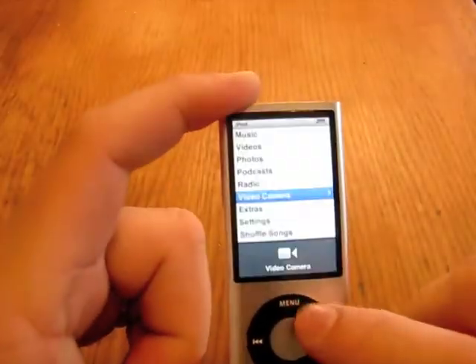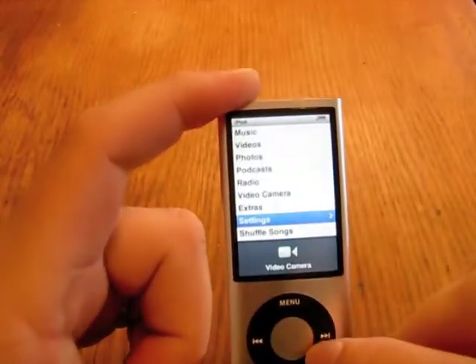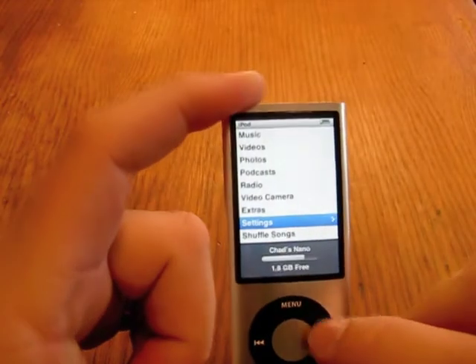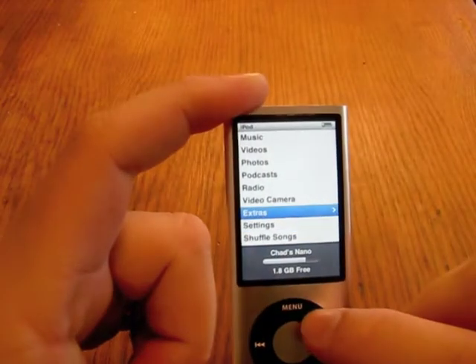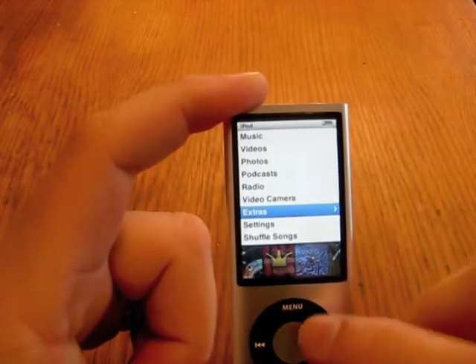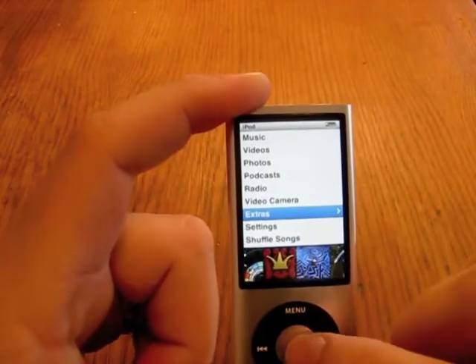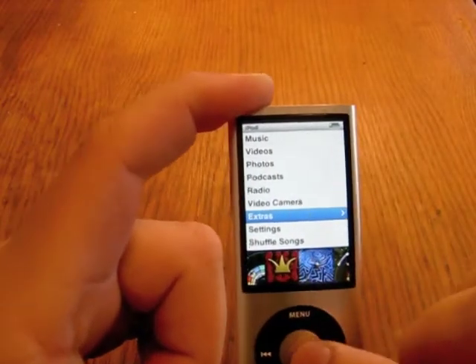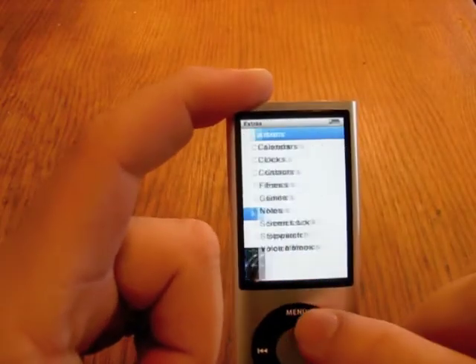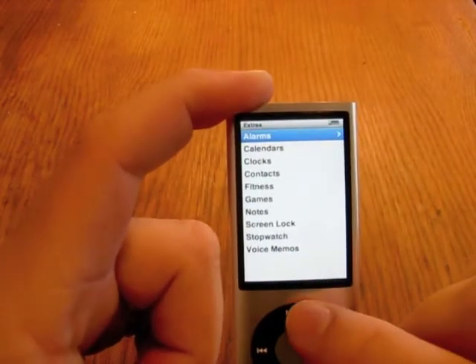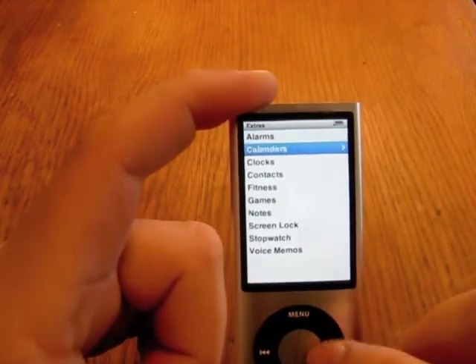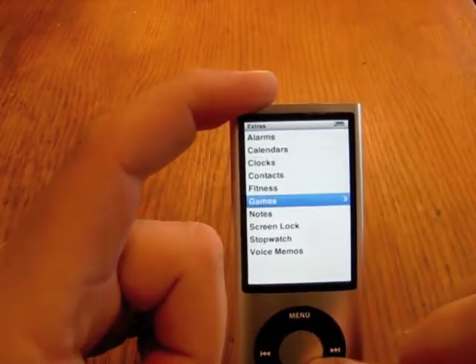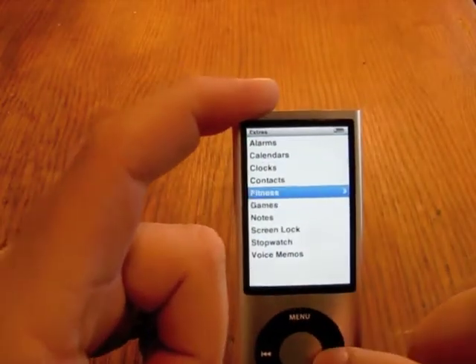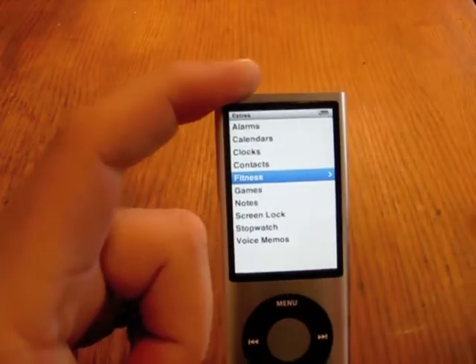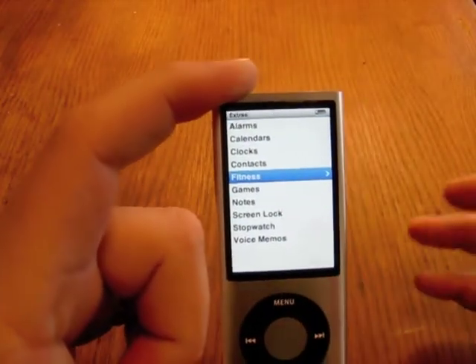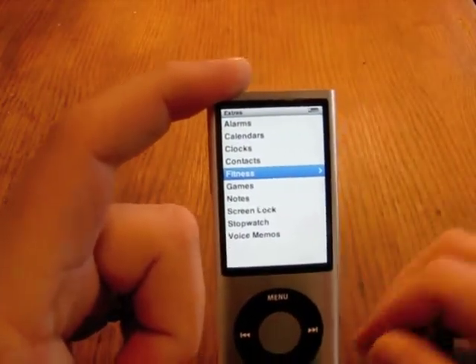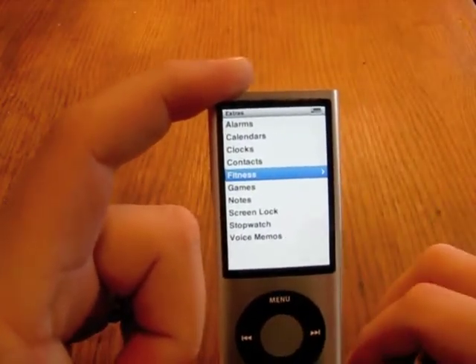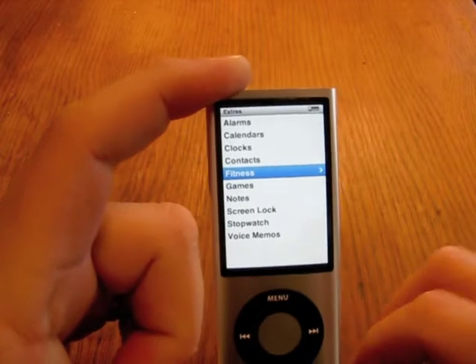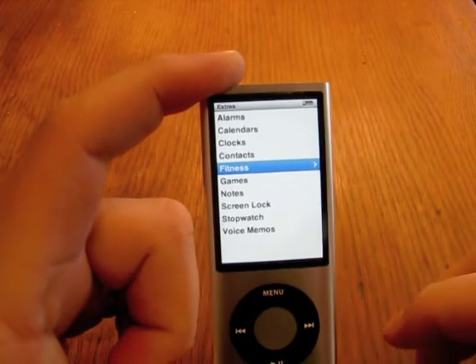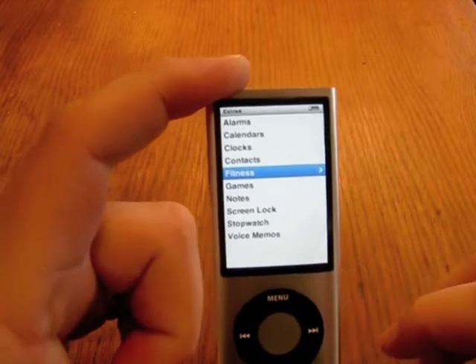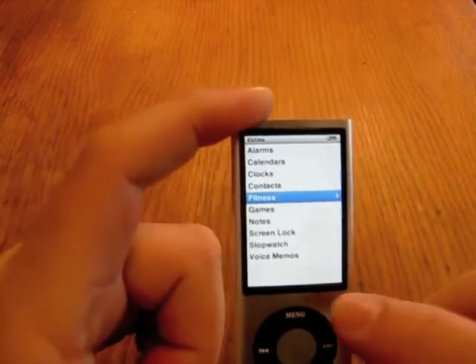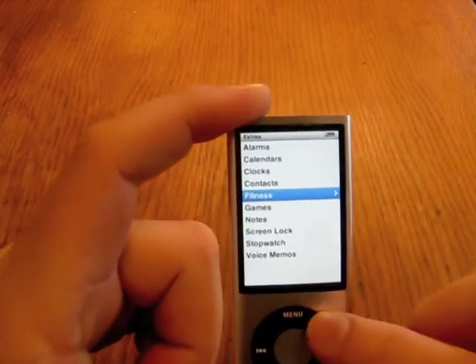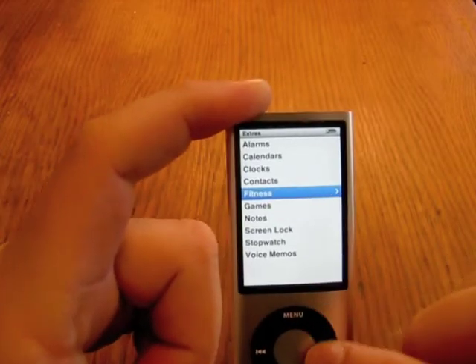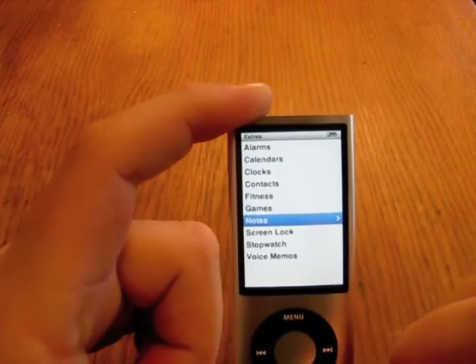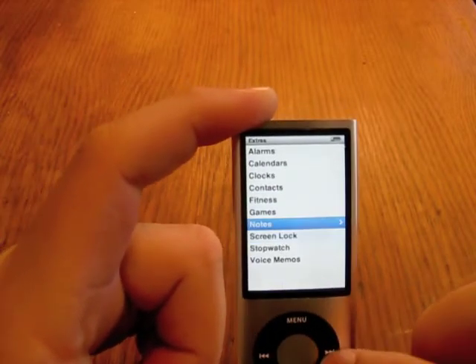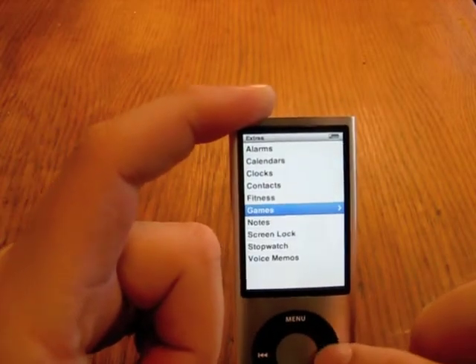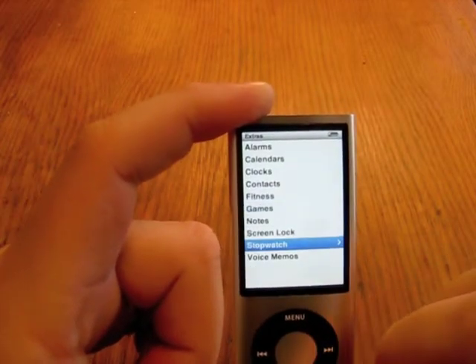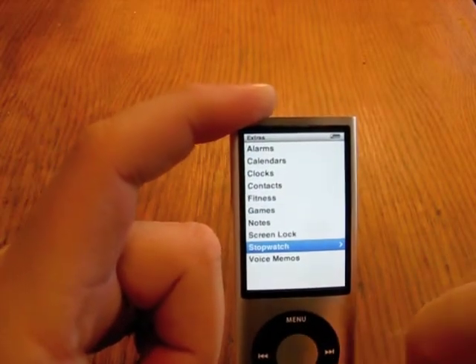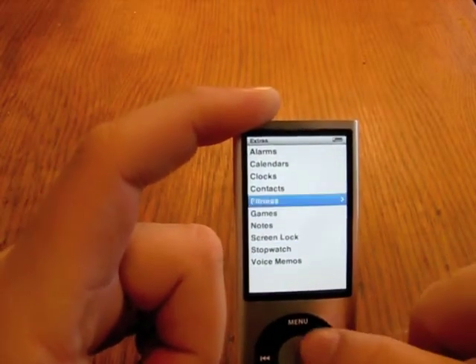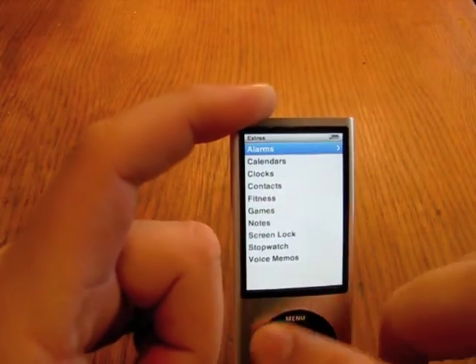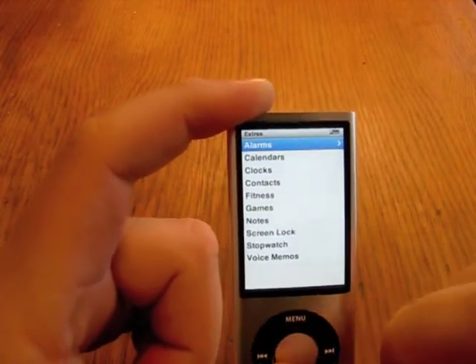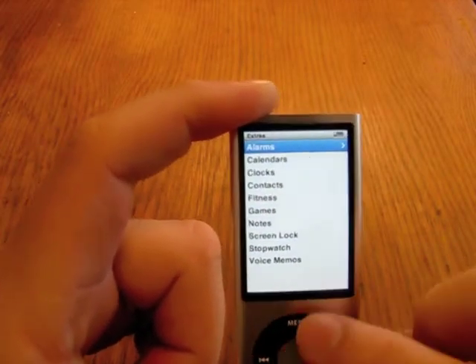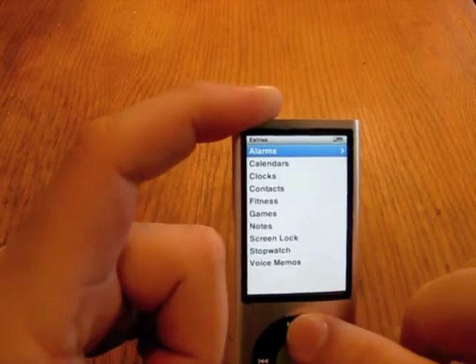We also have extras and settings and that sort of thing. In the extras, you have fitness for if you have the Nike attachment. You have notes and a stopwatch and some voice memos and that sort of thing.